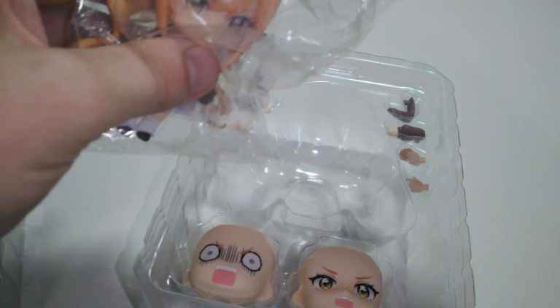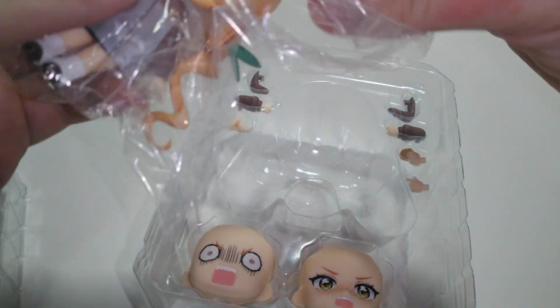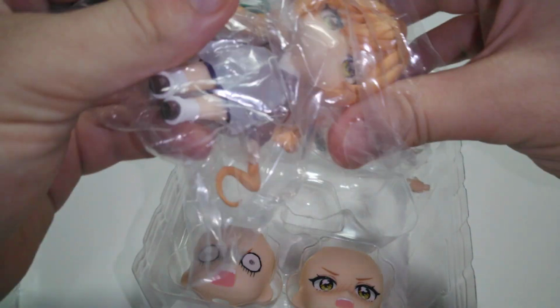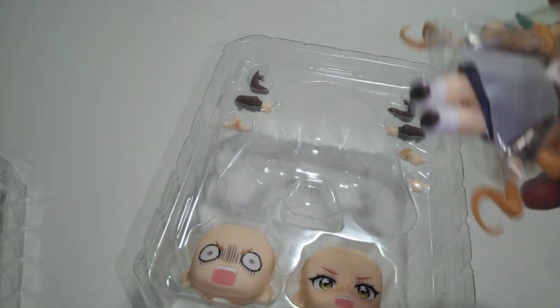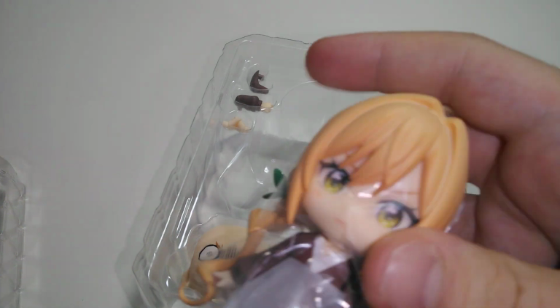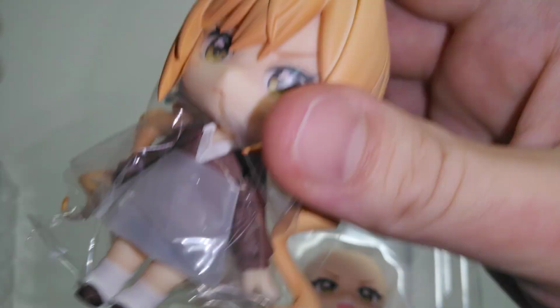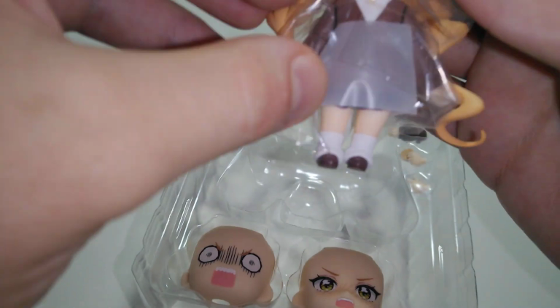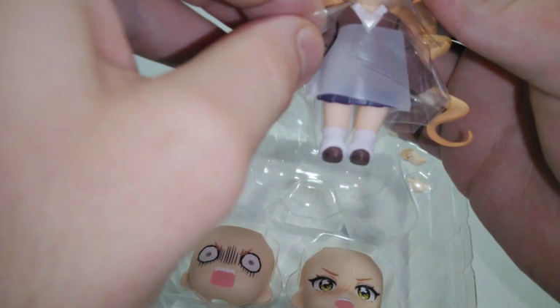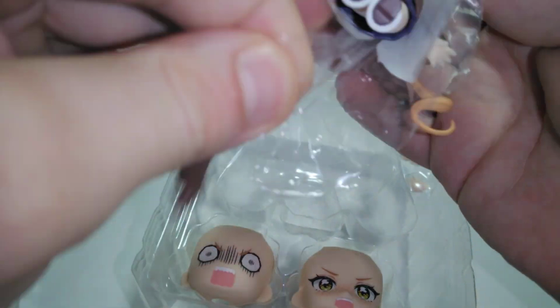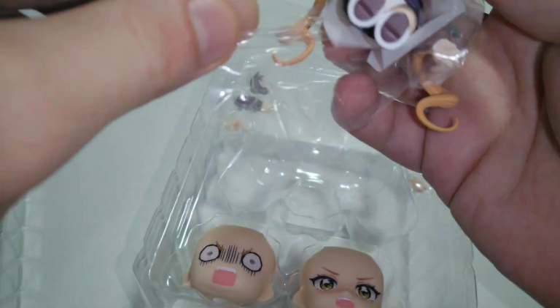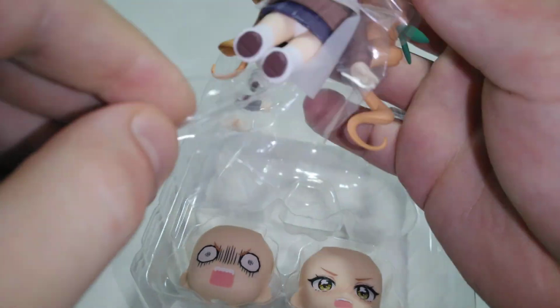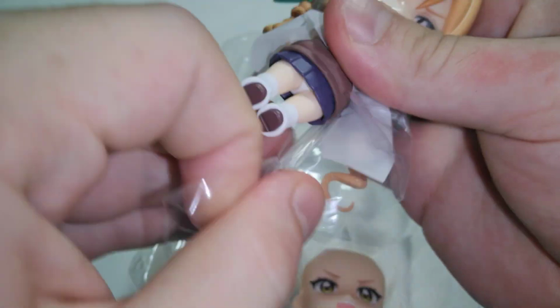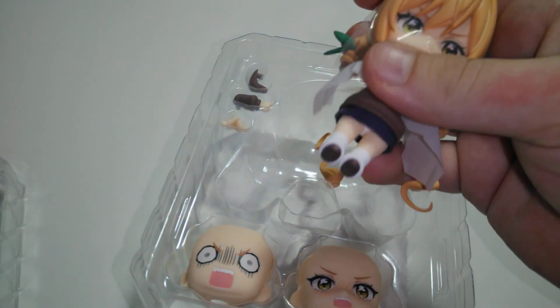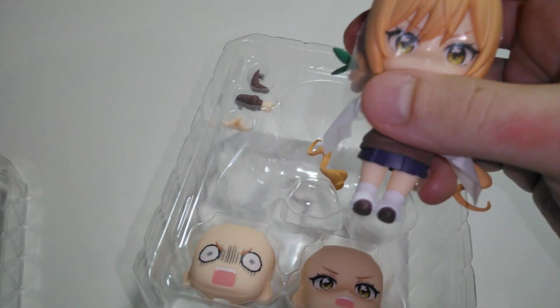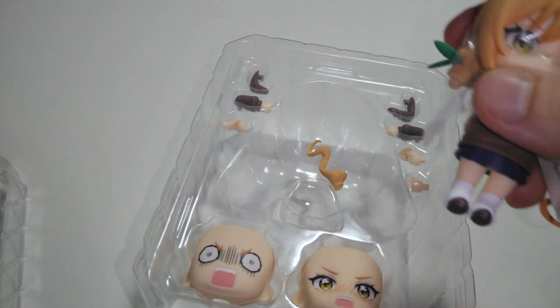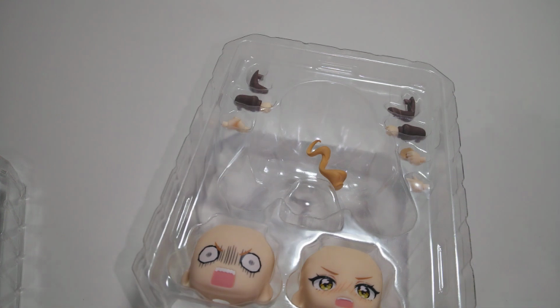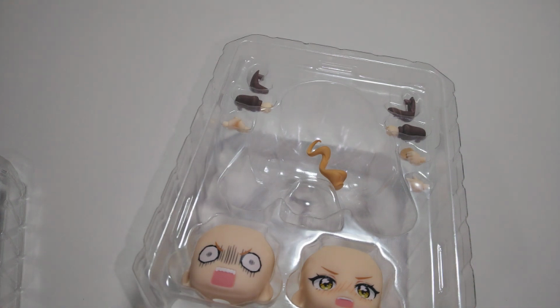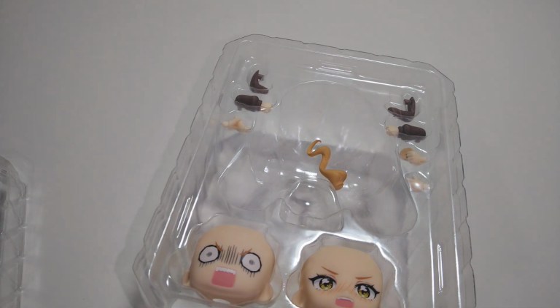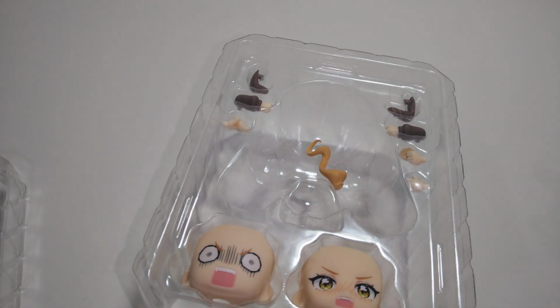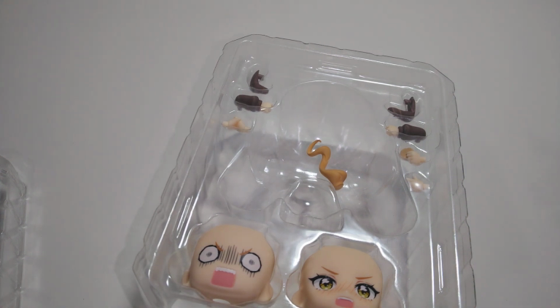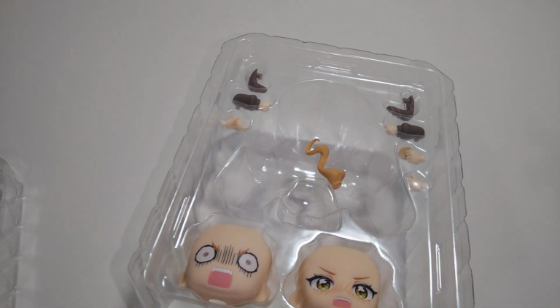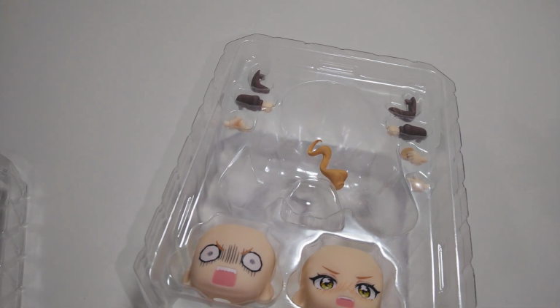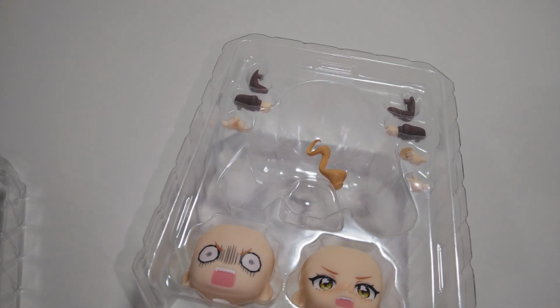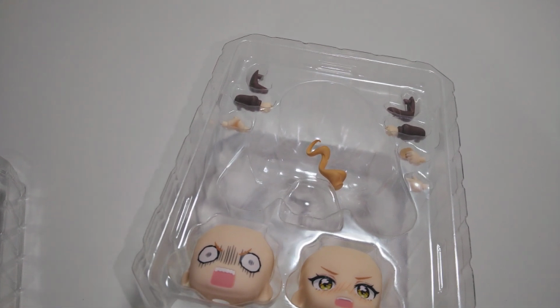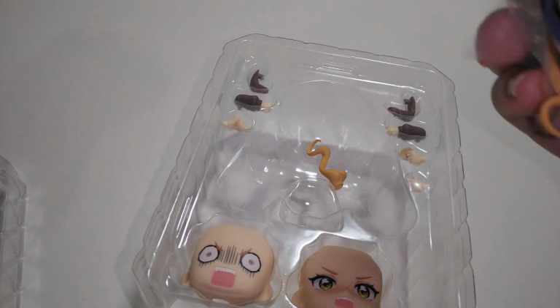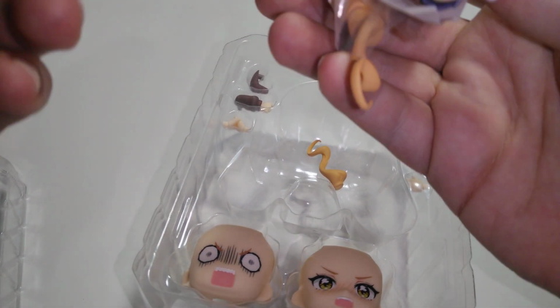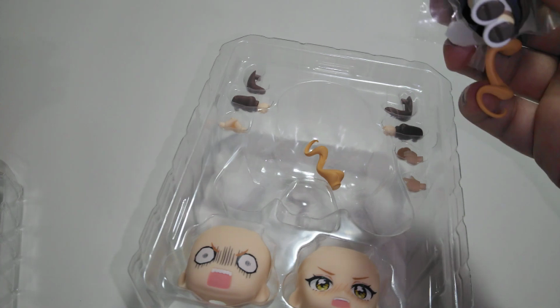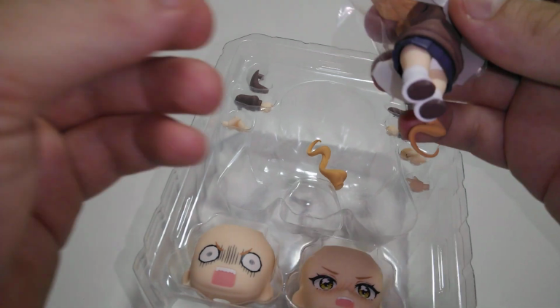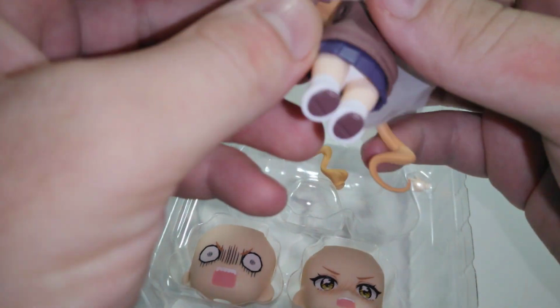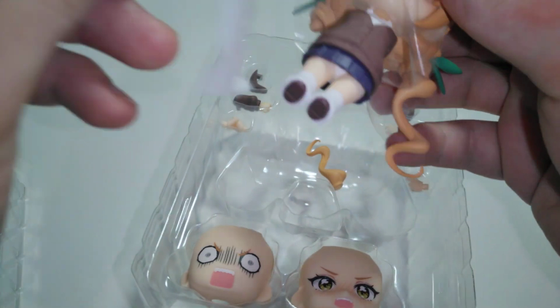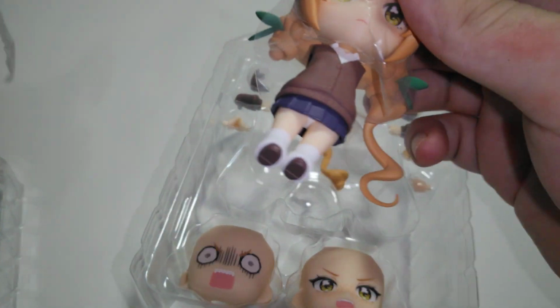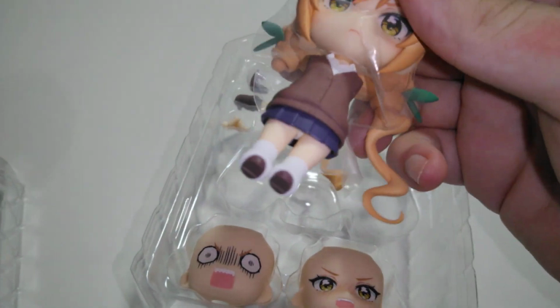I'm not really the biggest fan of harems, but I thought 100 Girlfriends was pretty good. It's pretty funny.